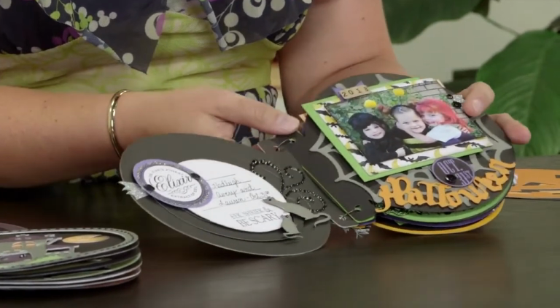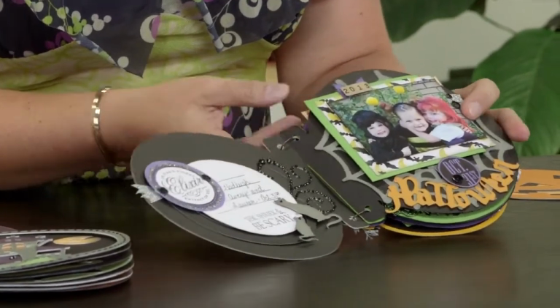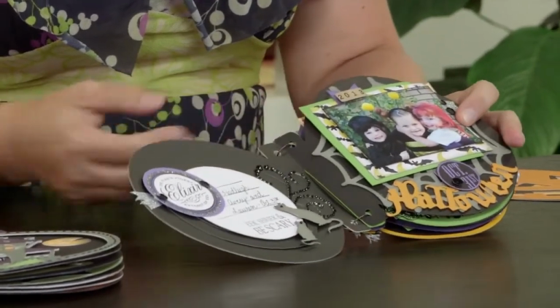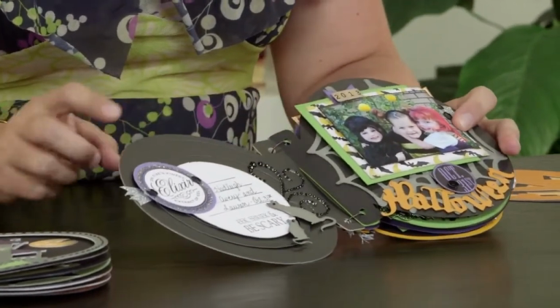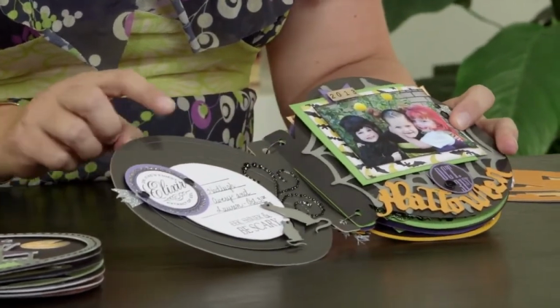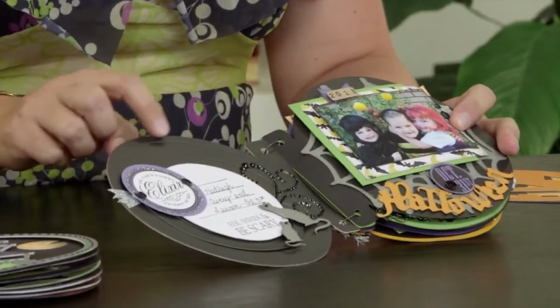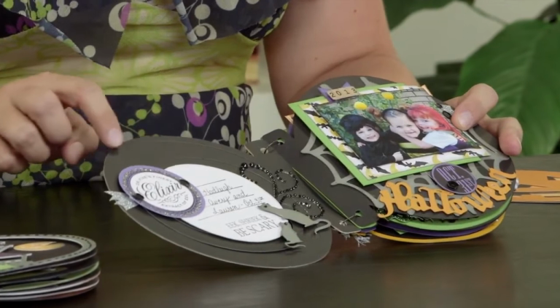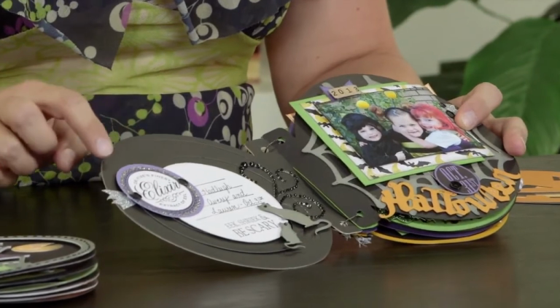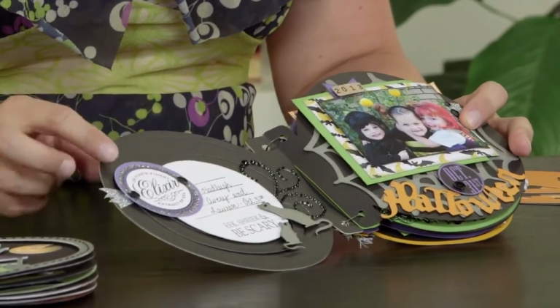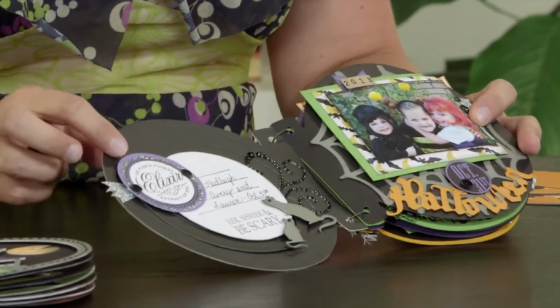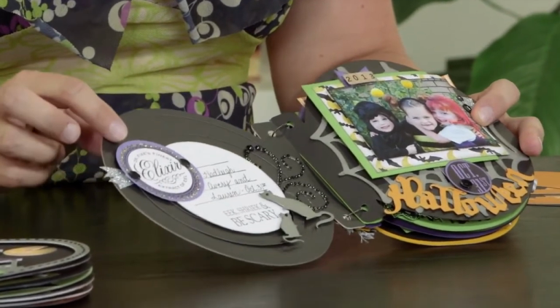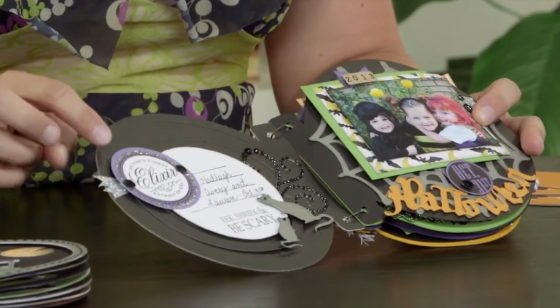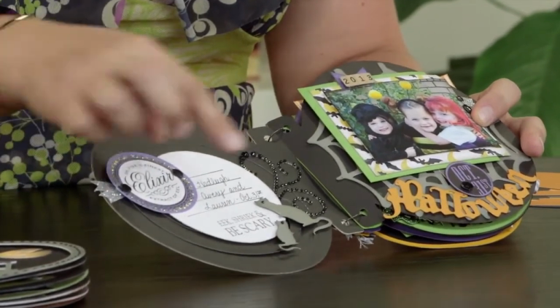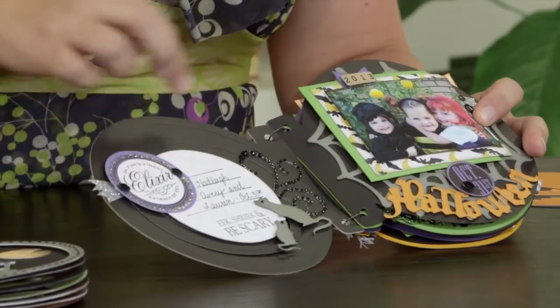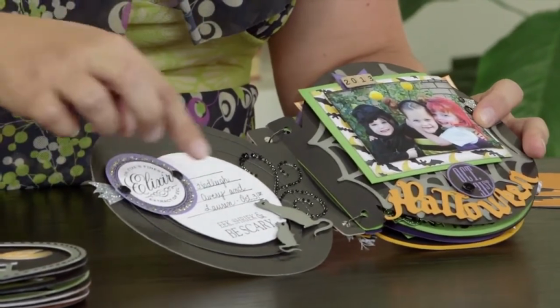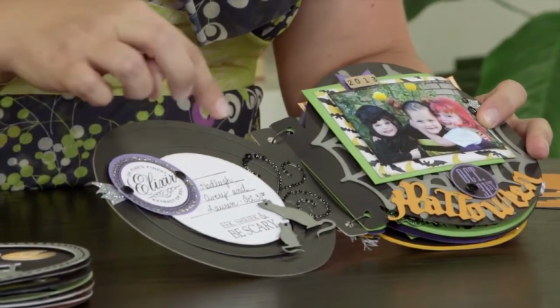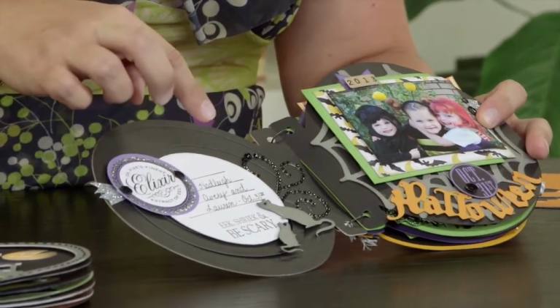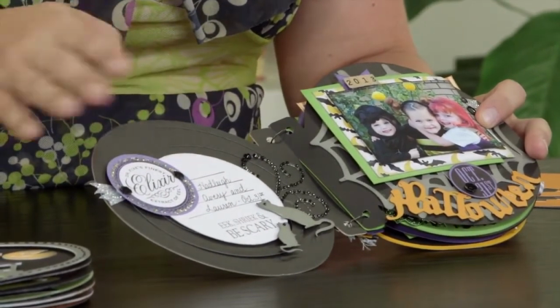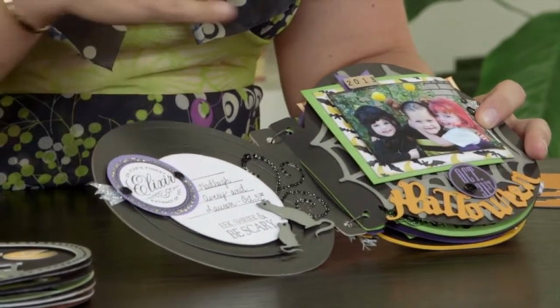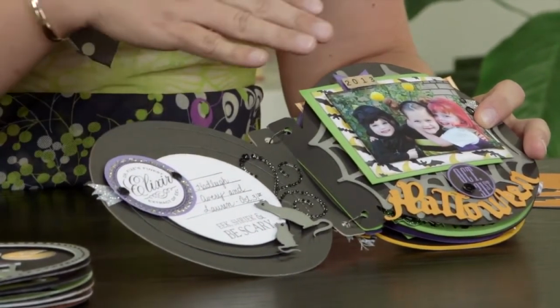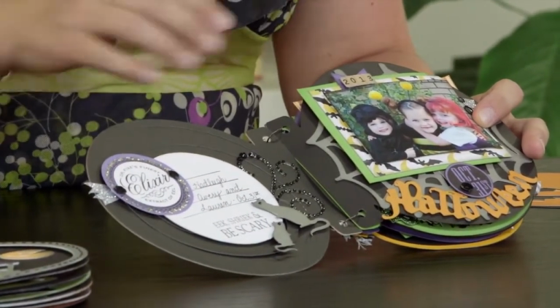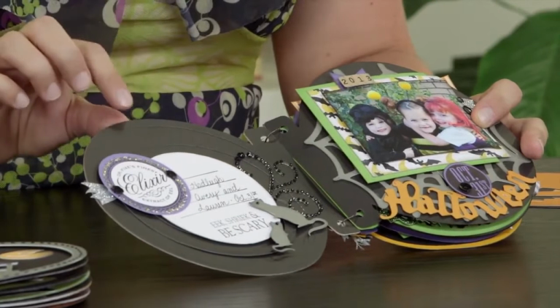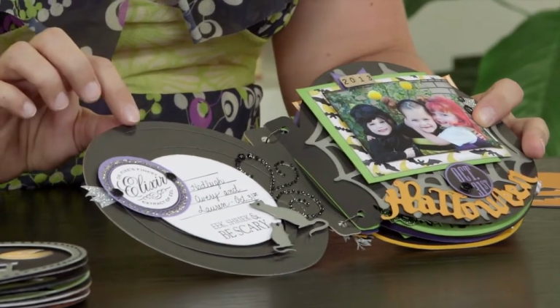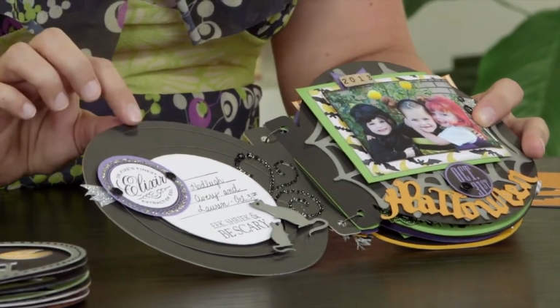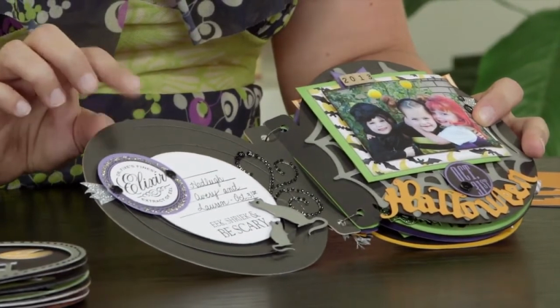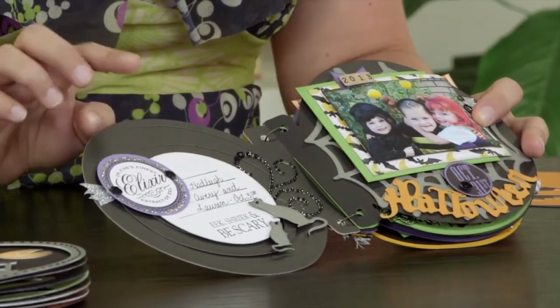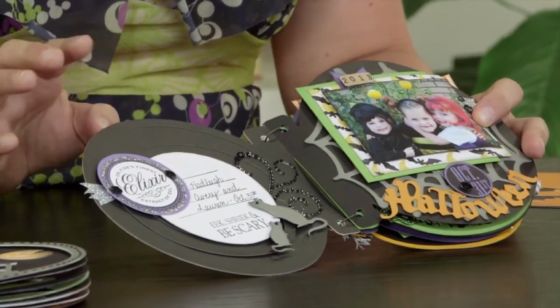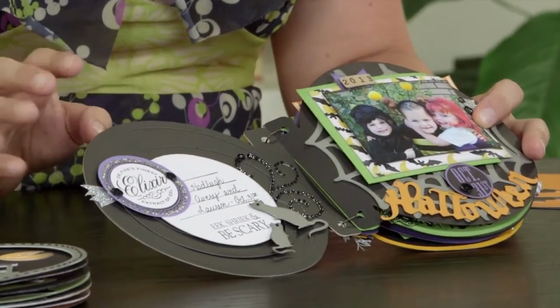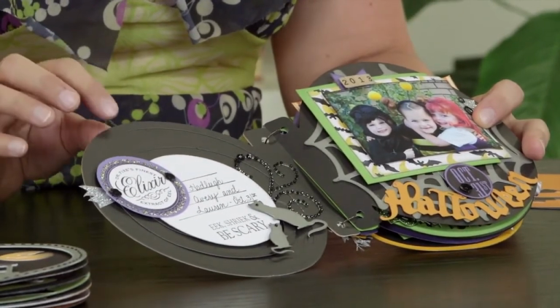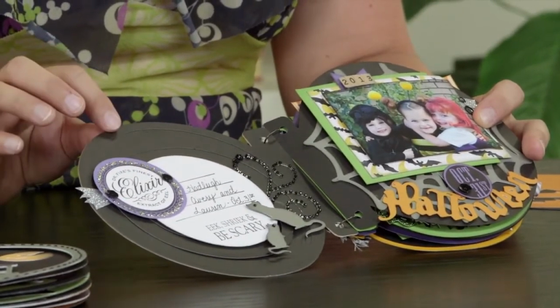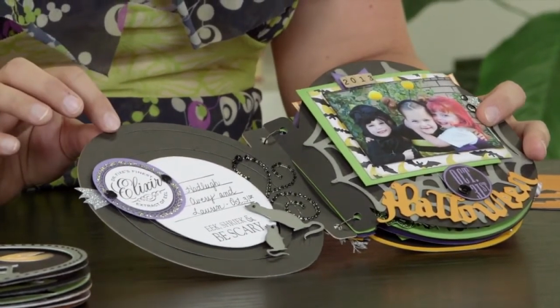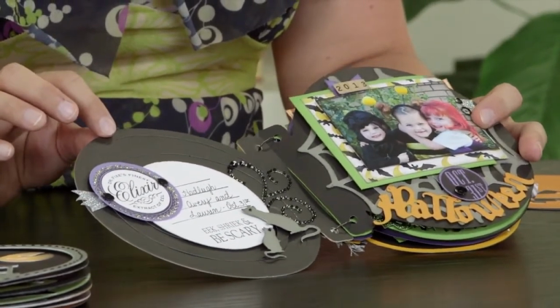A few things I want to point out: here on this page I've used a spiral shape that comes on the key, and you'll see I've used it throughout the book multiple times on different colored papers just to get a variety of looks.